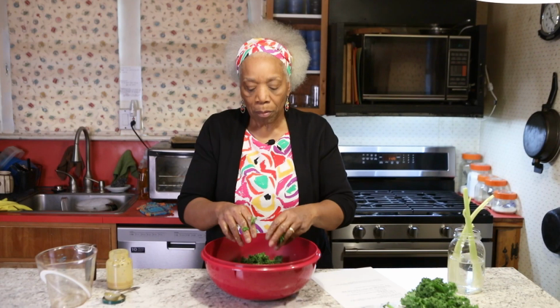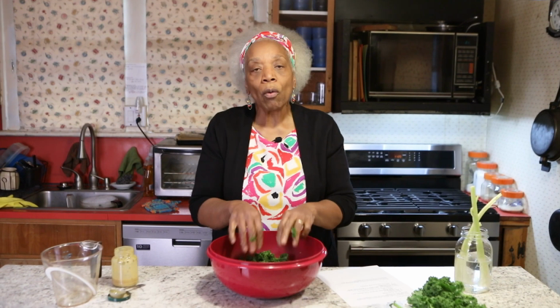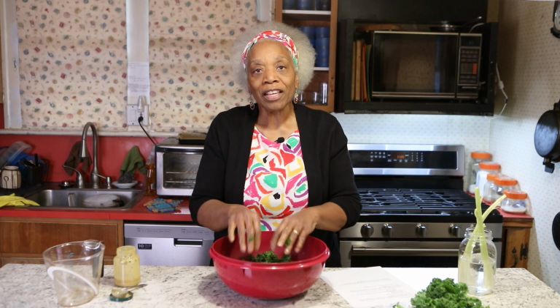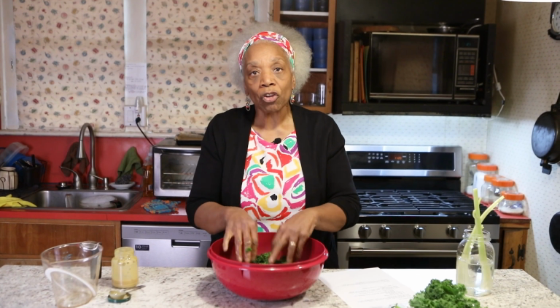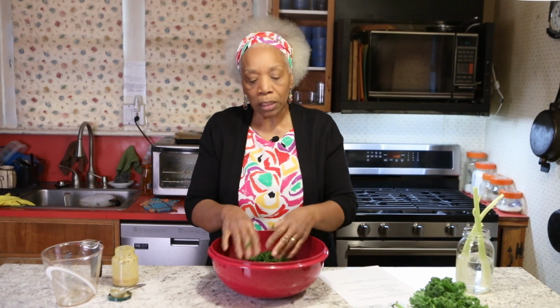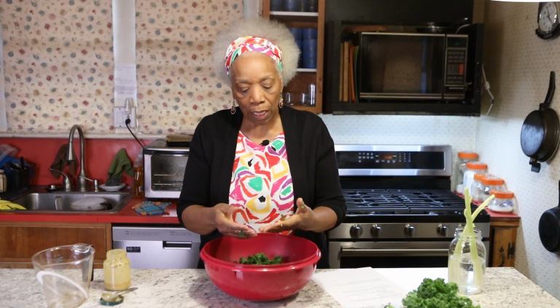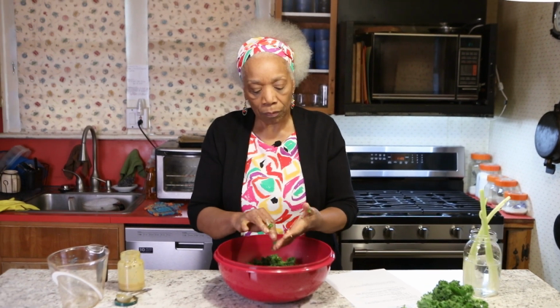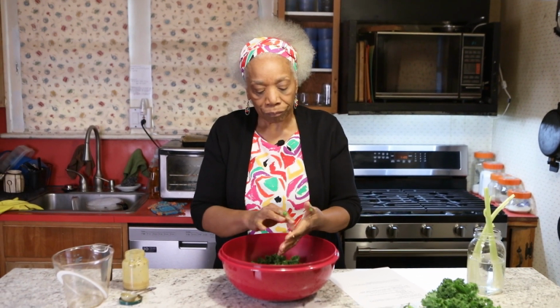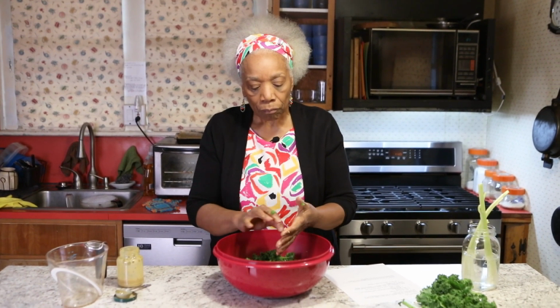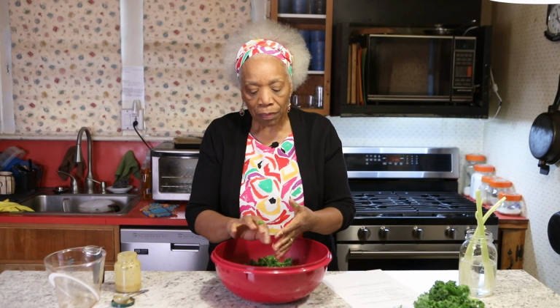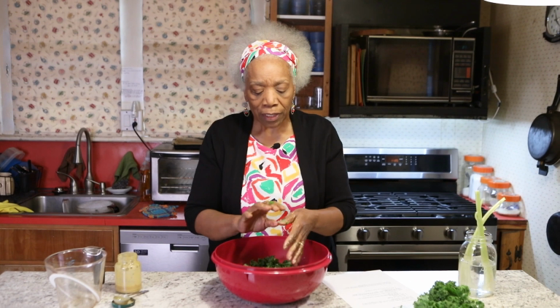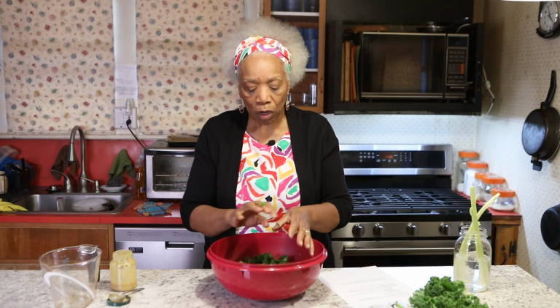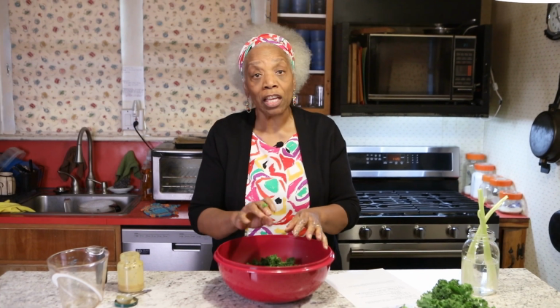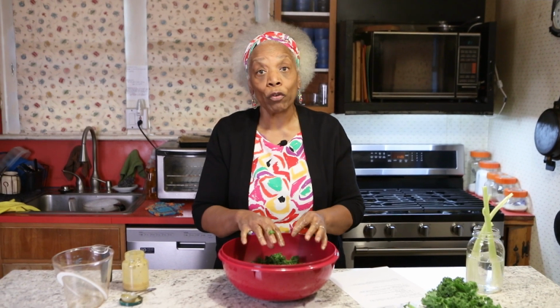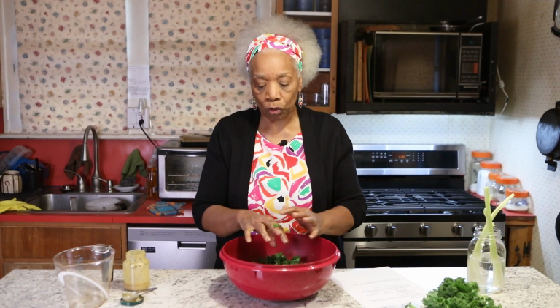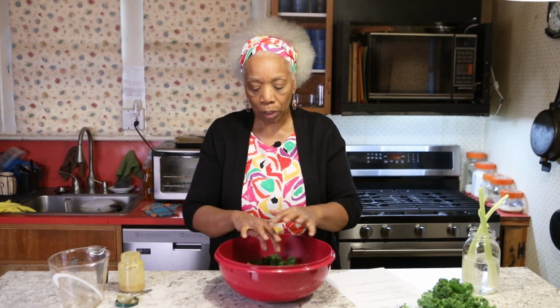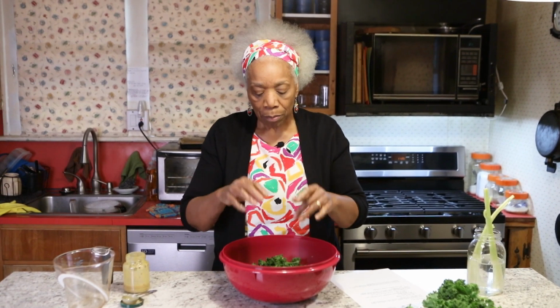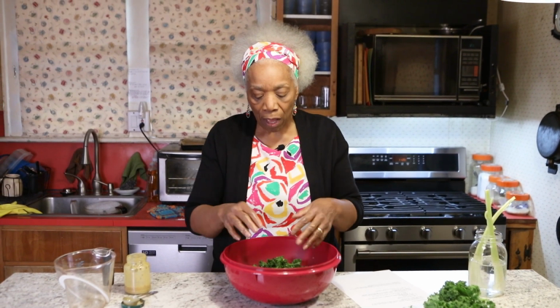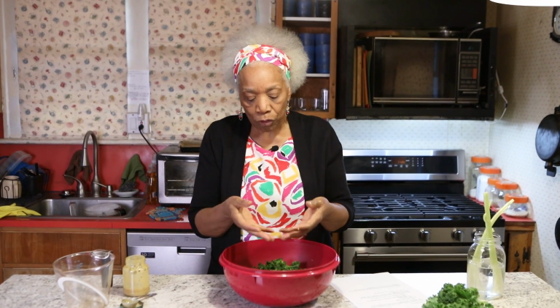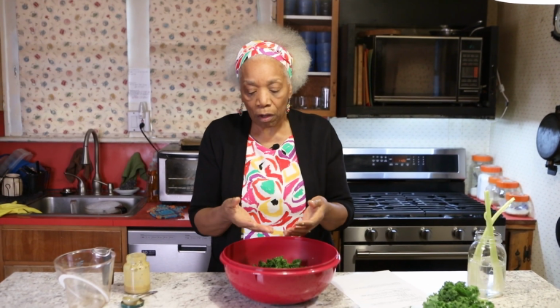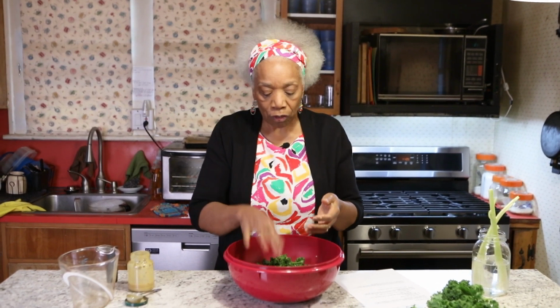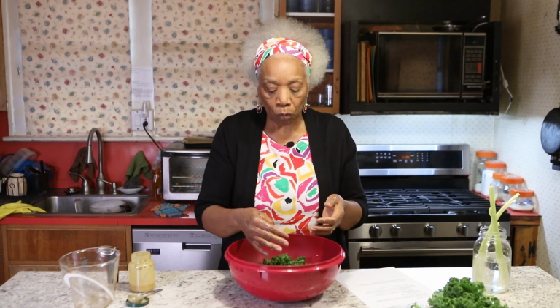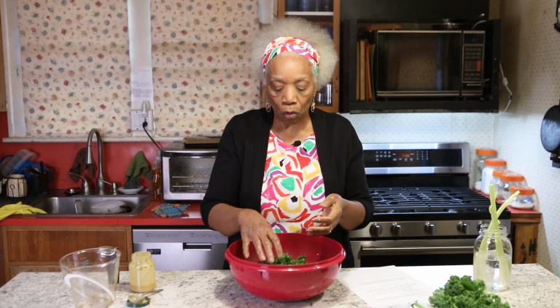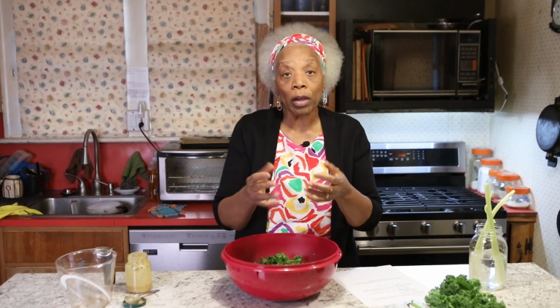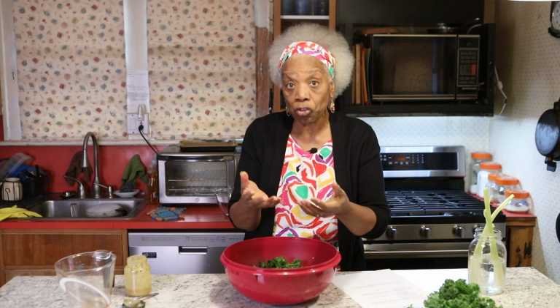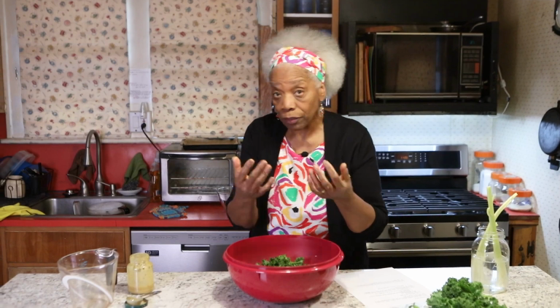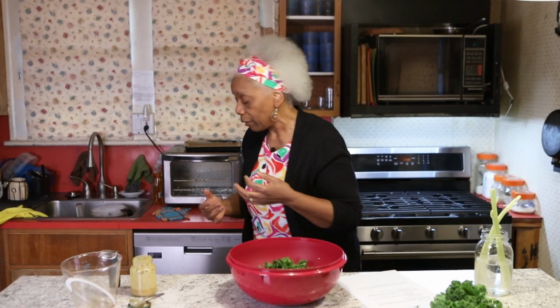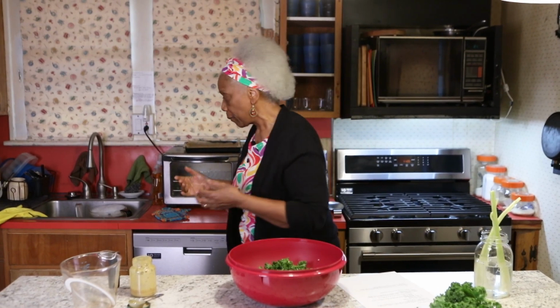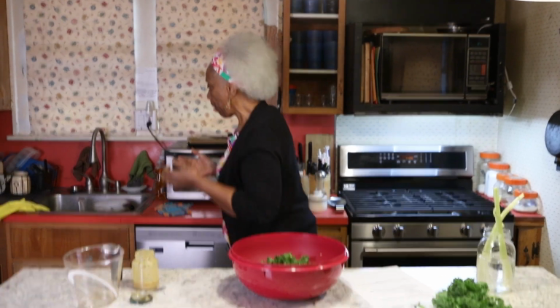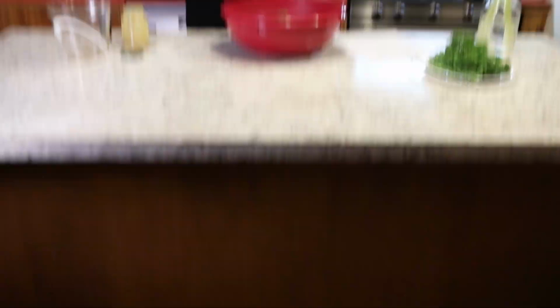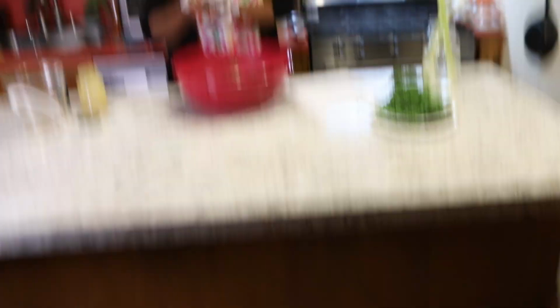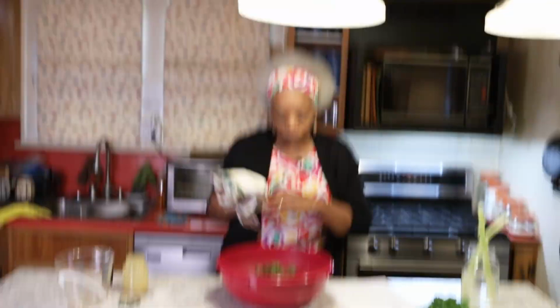Remember, you always have to start with clean hands, and that's what I did — I washed my hands before the show started. But now after you've done all that massaging, you want to go over and wash your hands again. Clean hands.